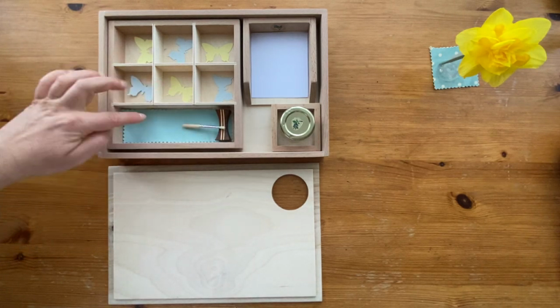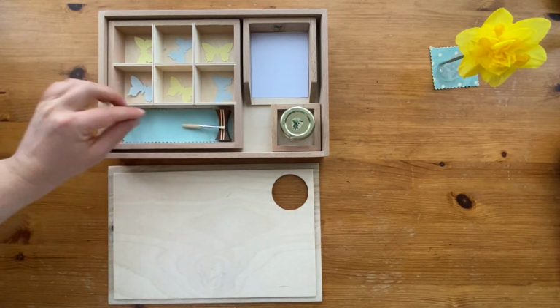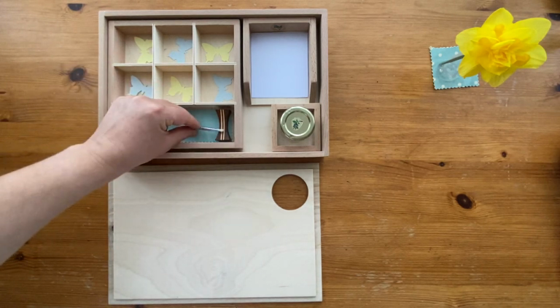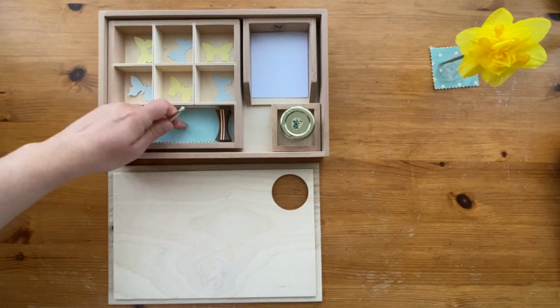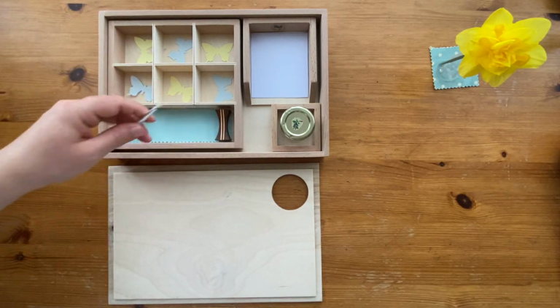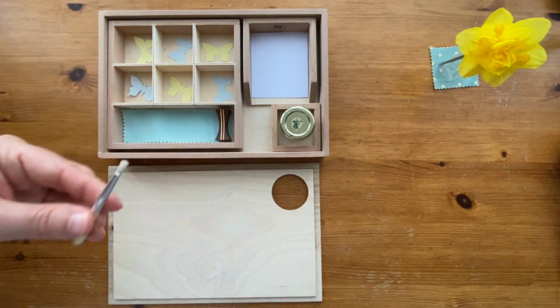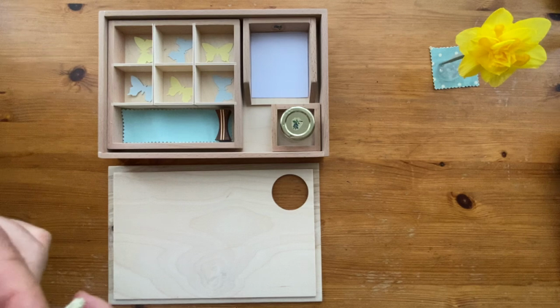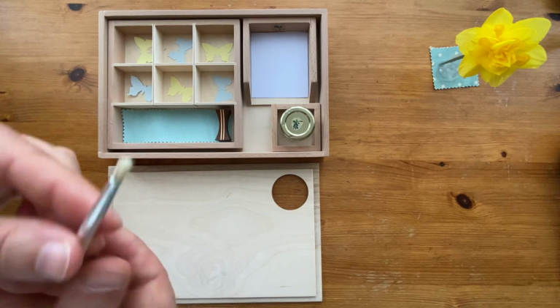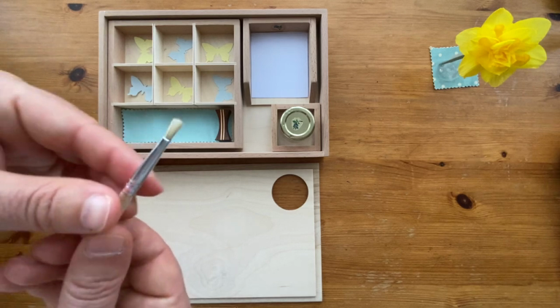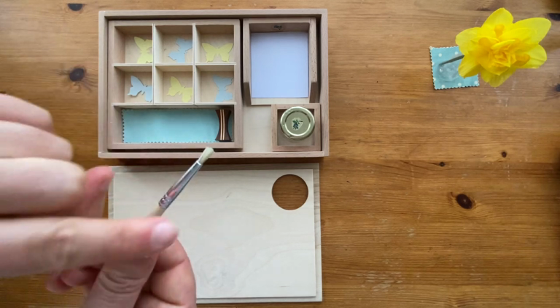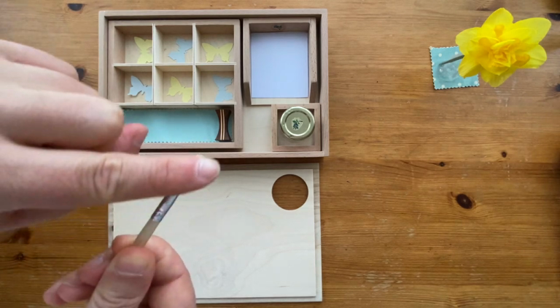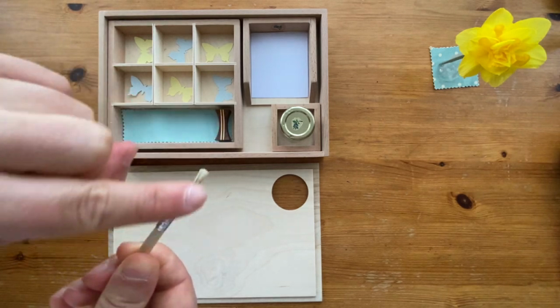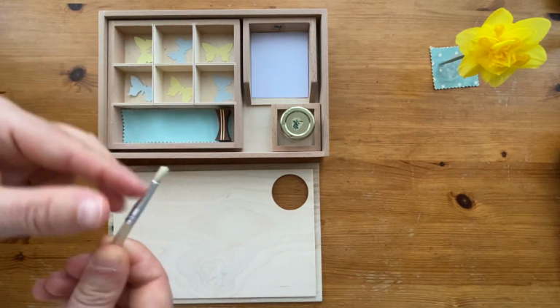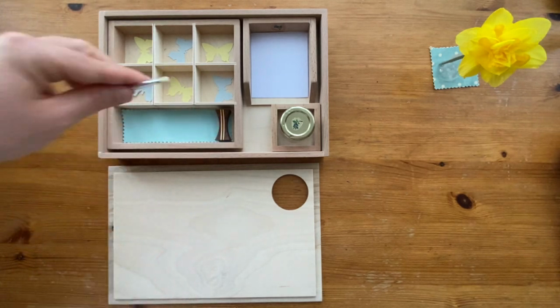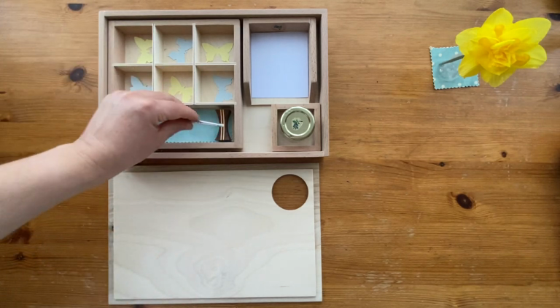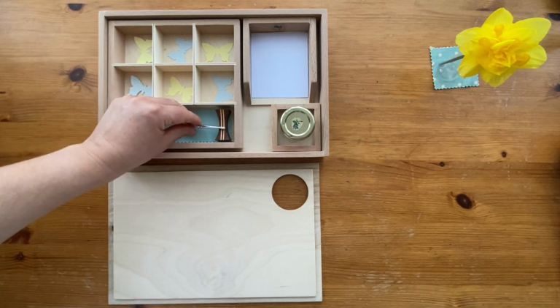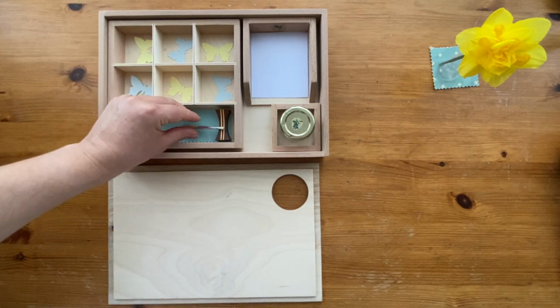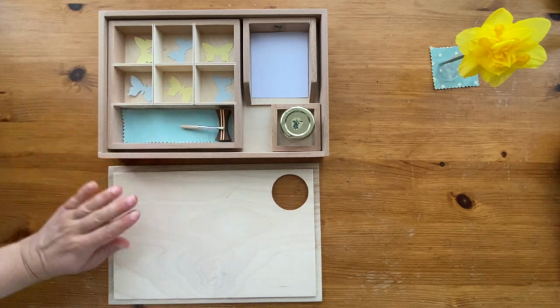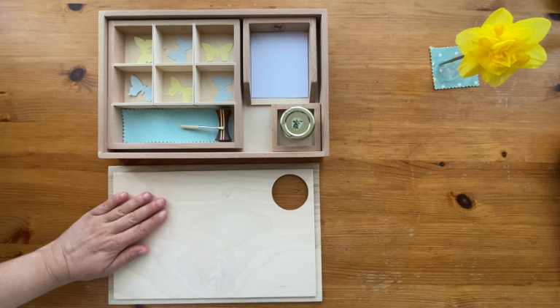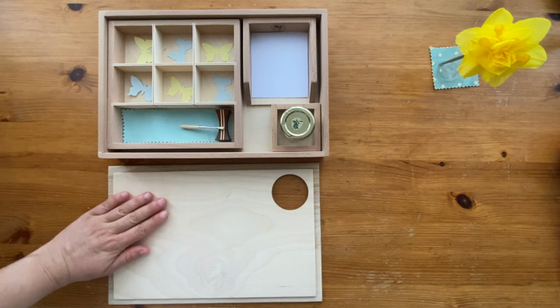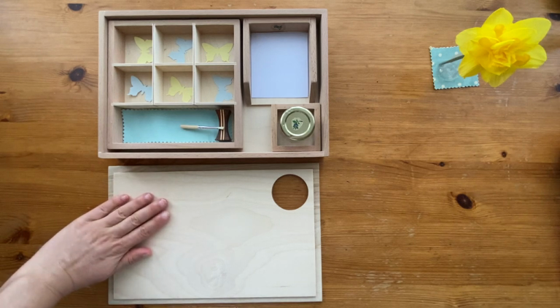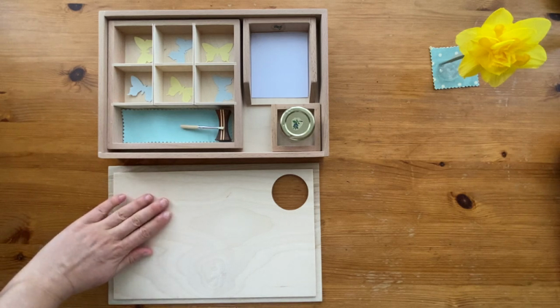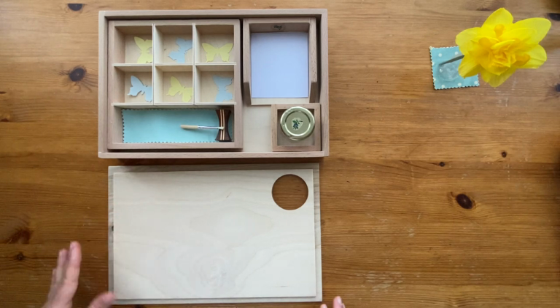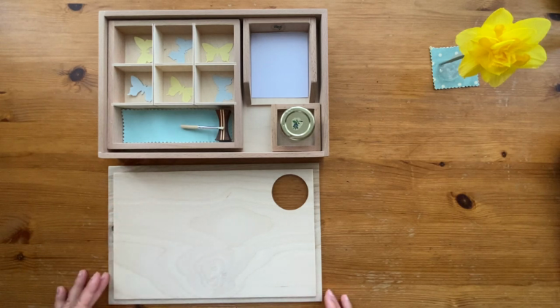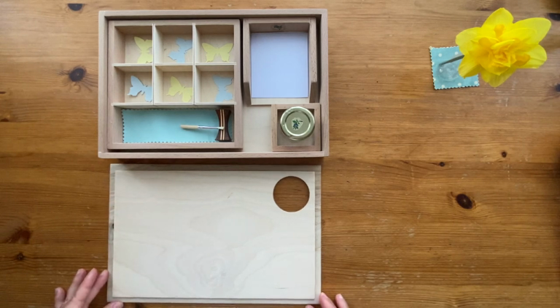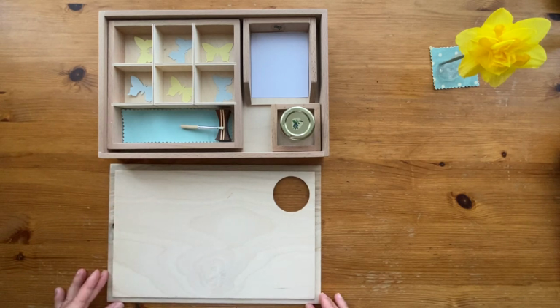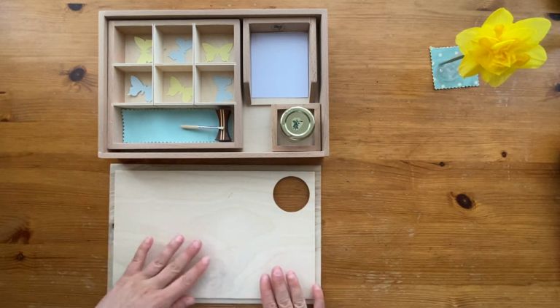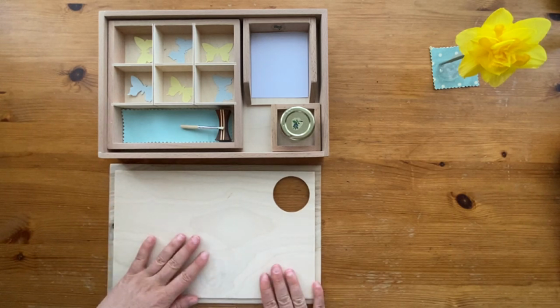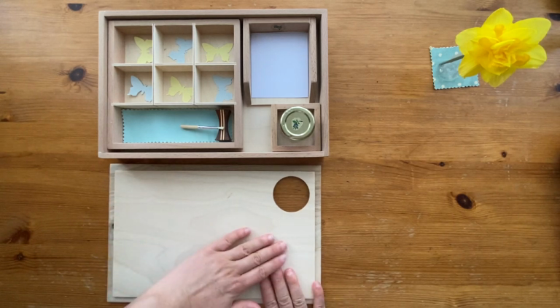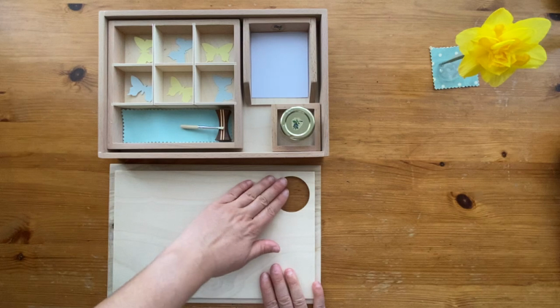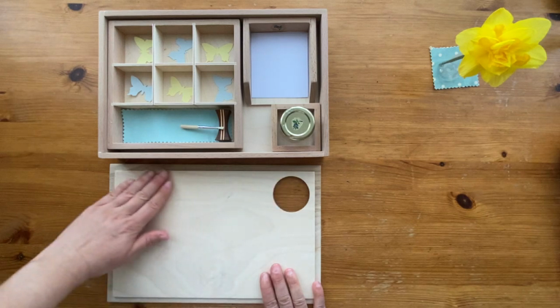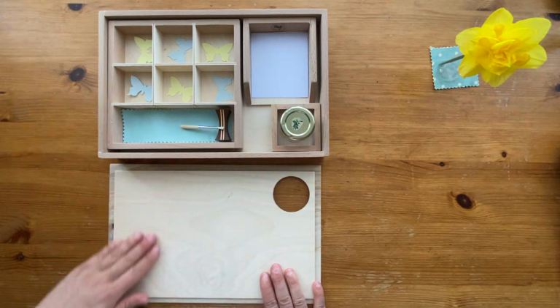The cloth we use to clean up, to tidy up and wipe the glue off. In this case, we use the lid as our working space.